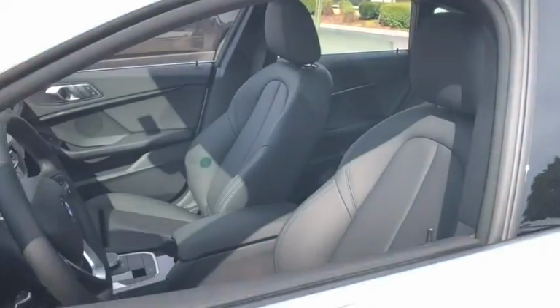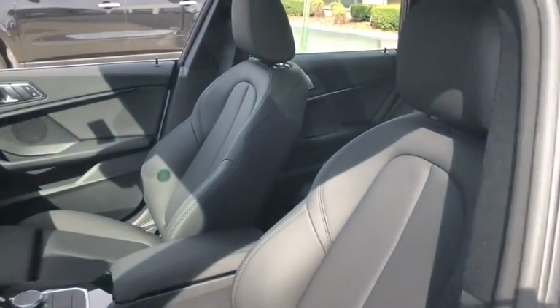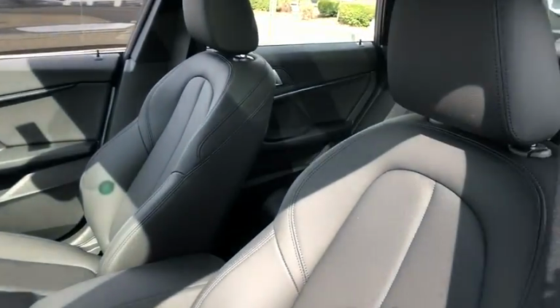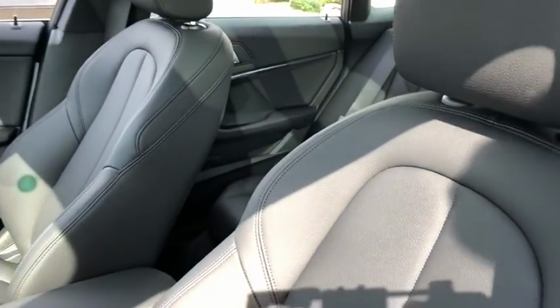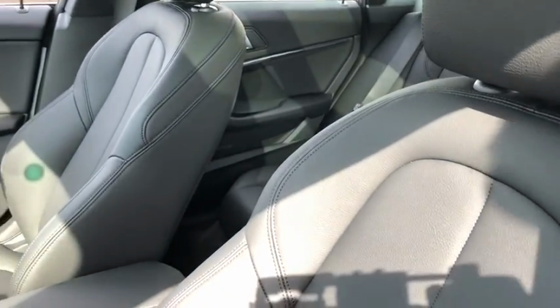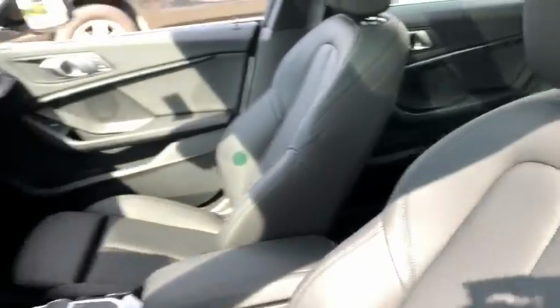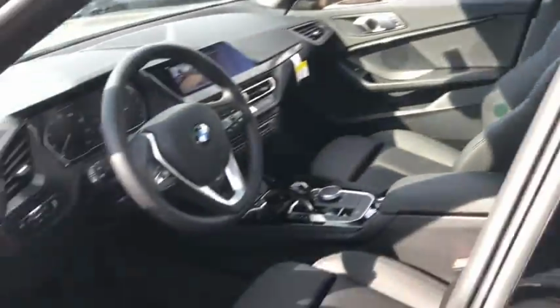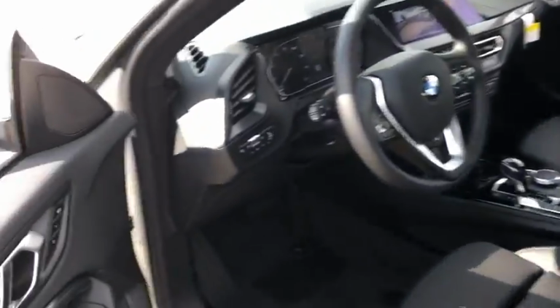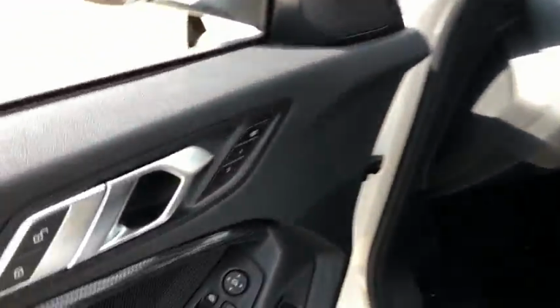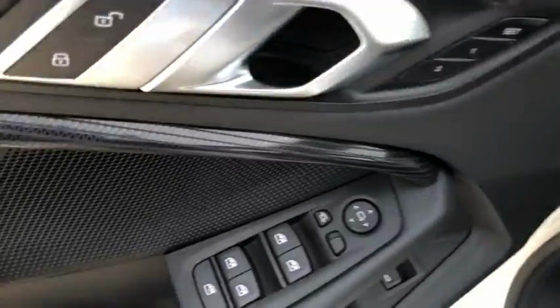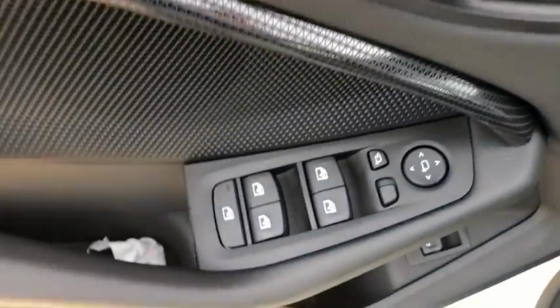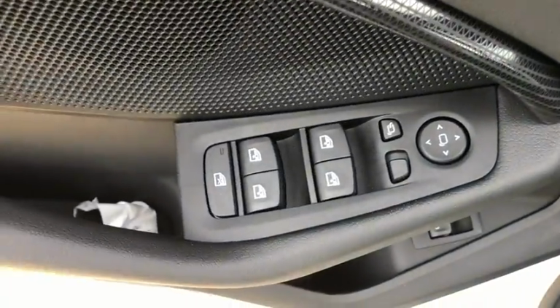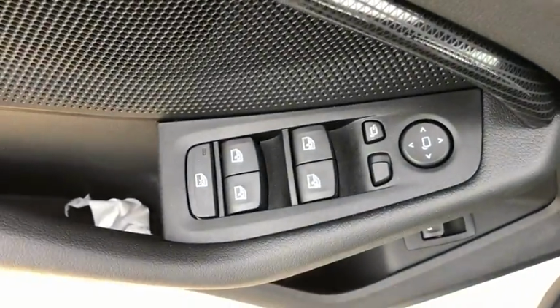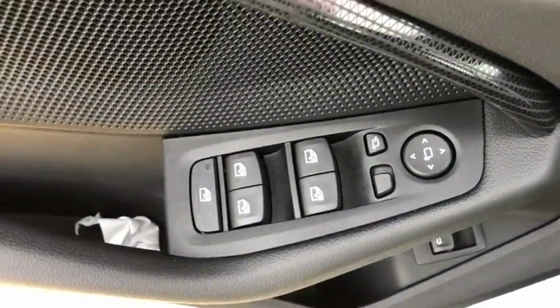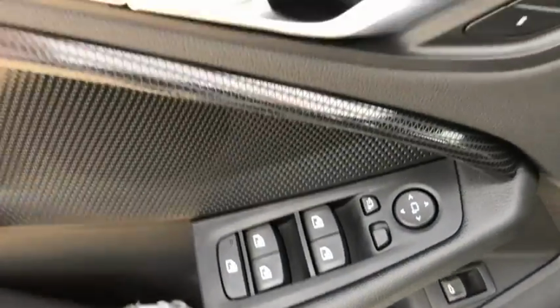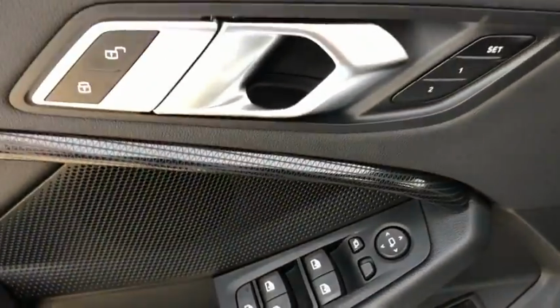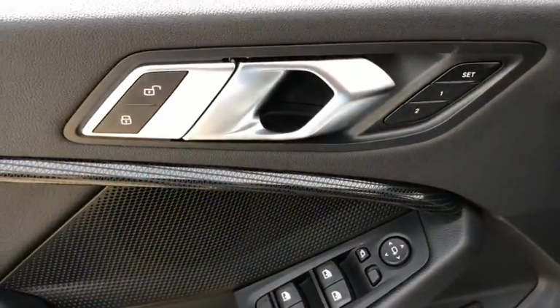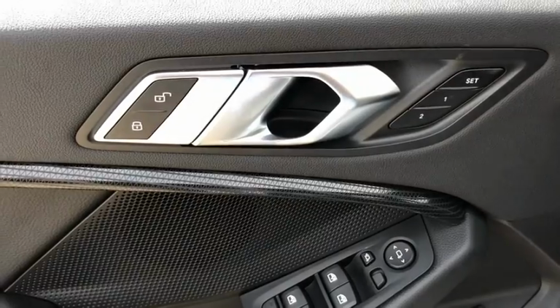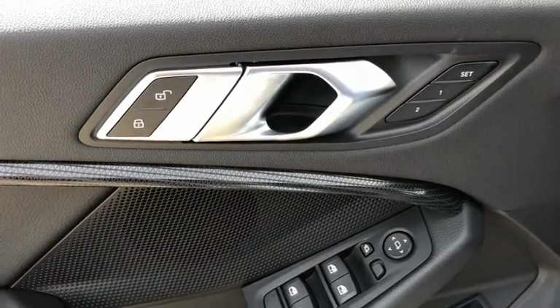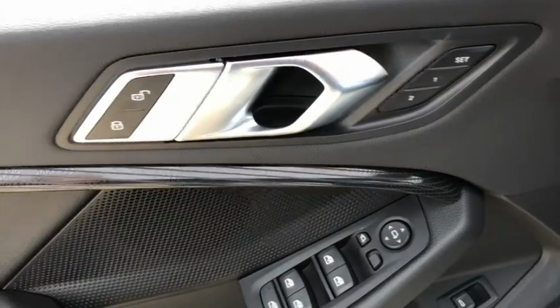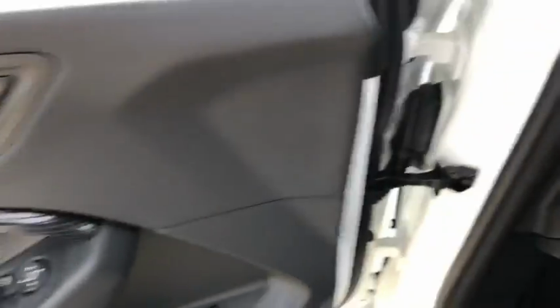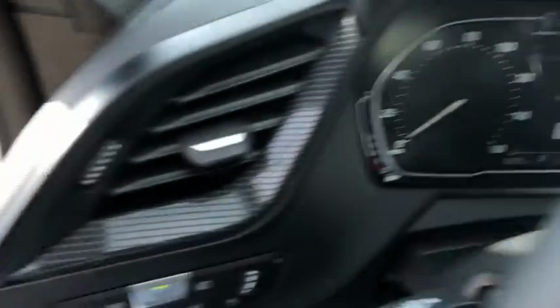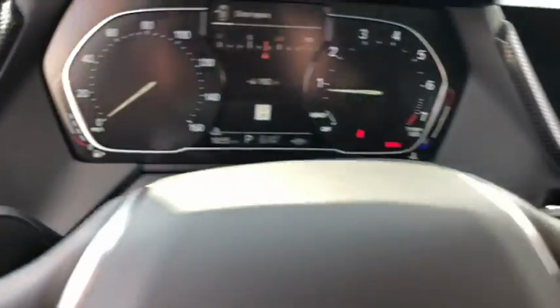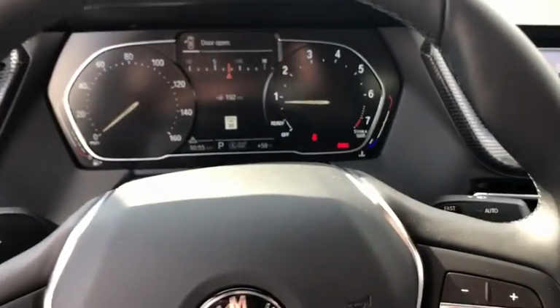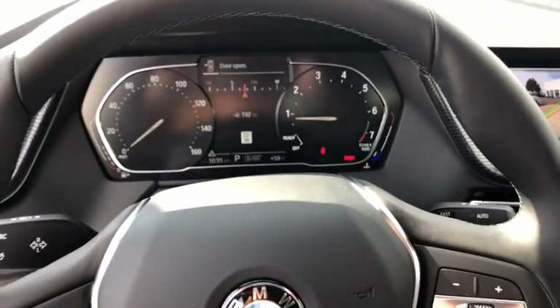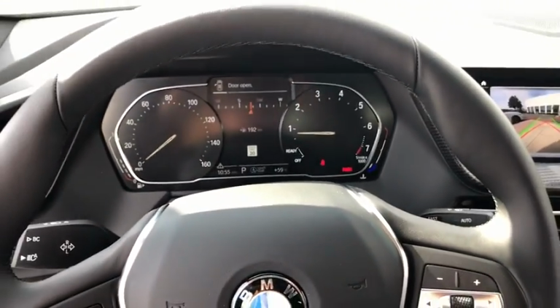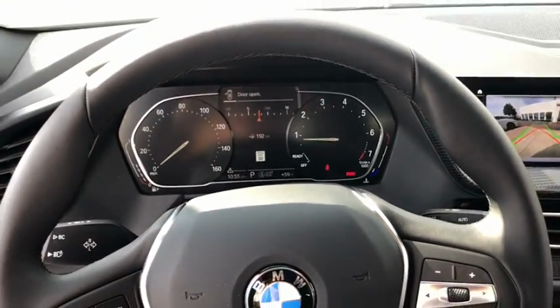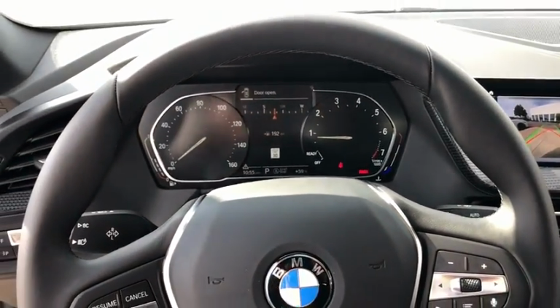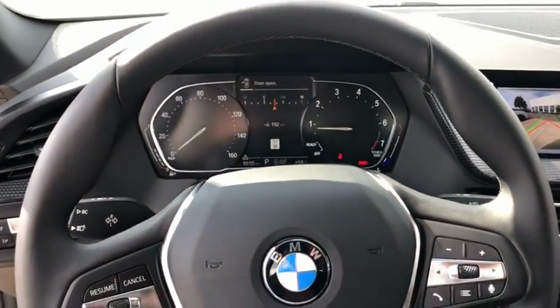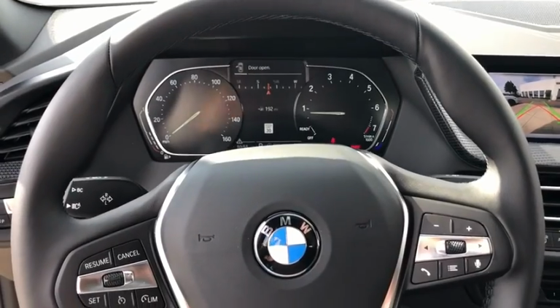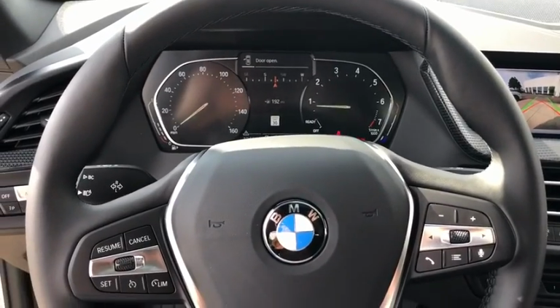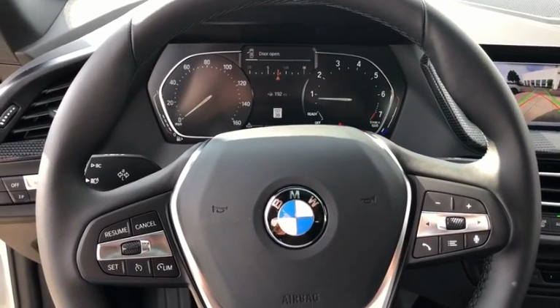Traction control, navigation system, power passenger seat, keyless entry, dual airbags, panoramic moonroof, power steering, four-wheel disc brakes, trip computer, compass, fog lights.